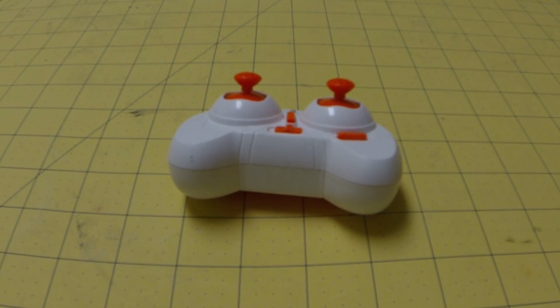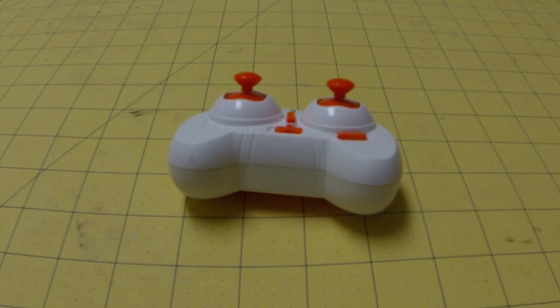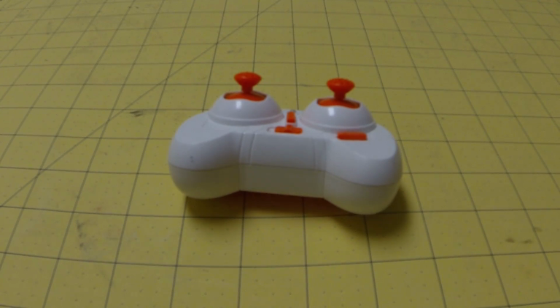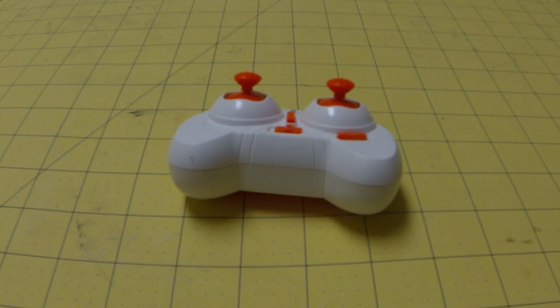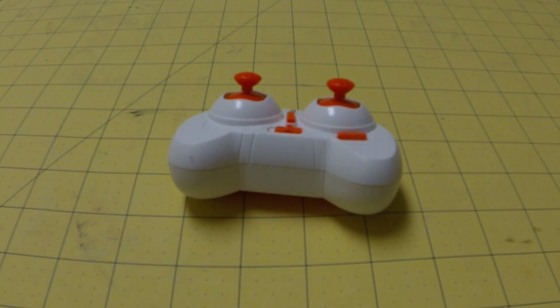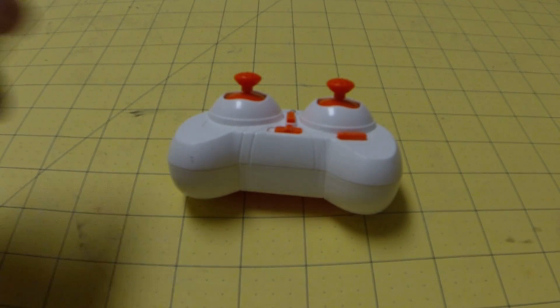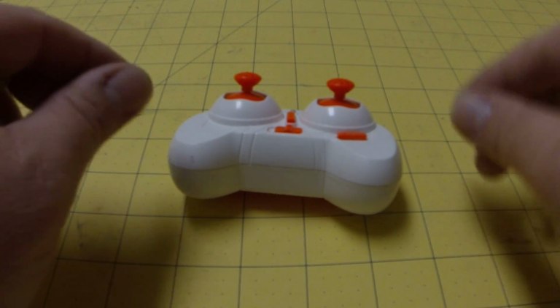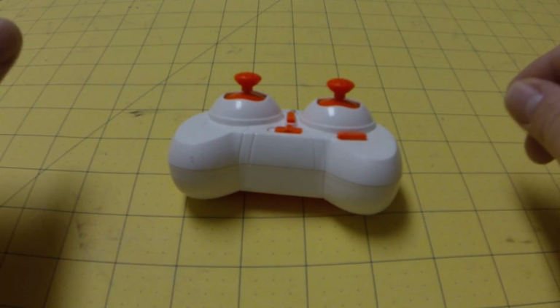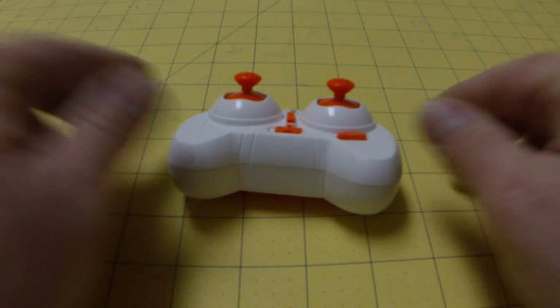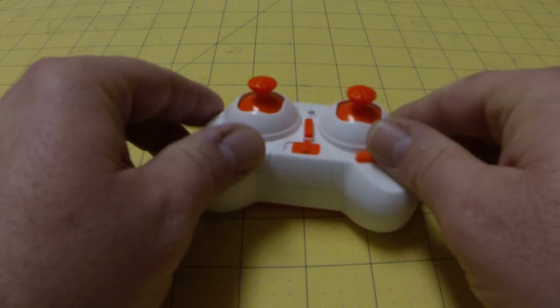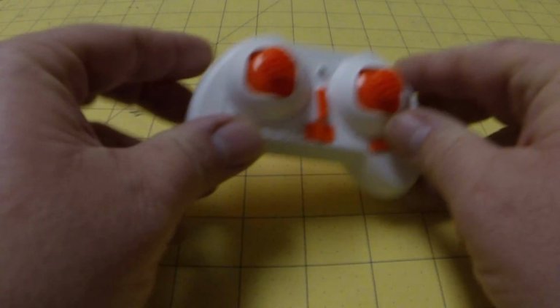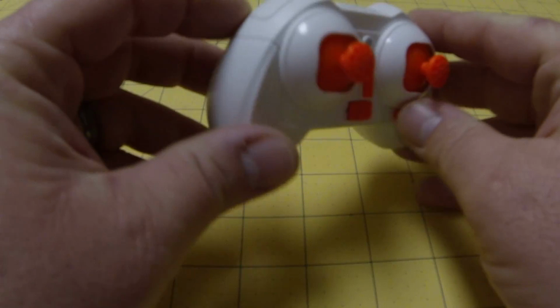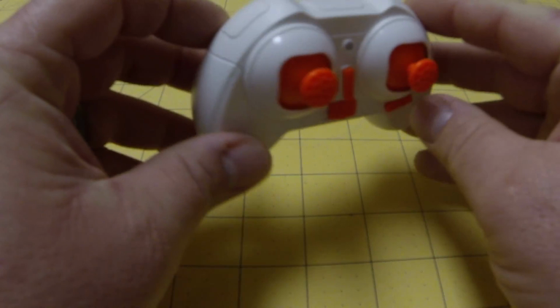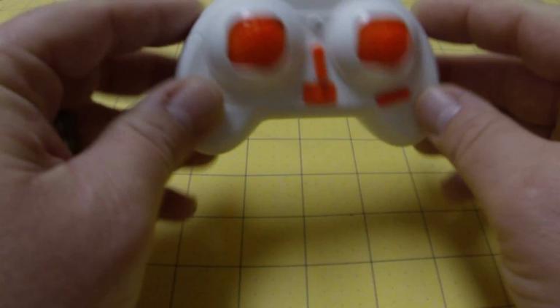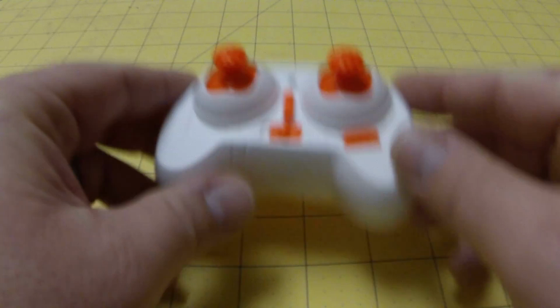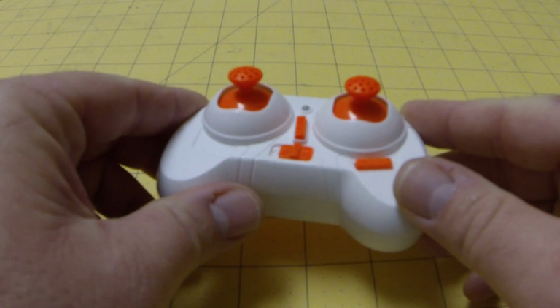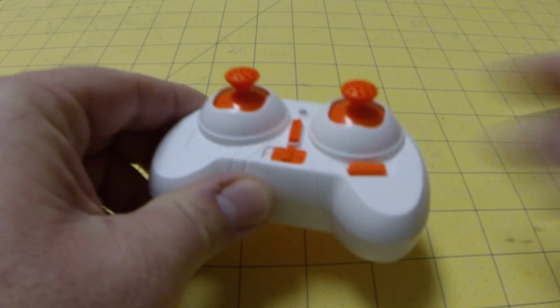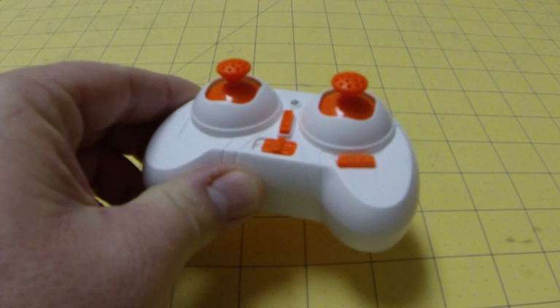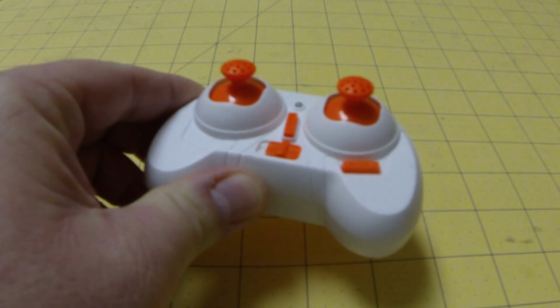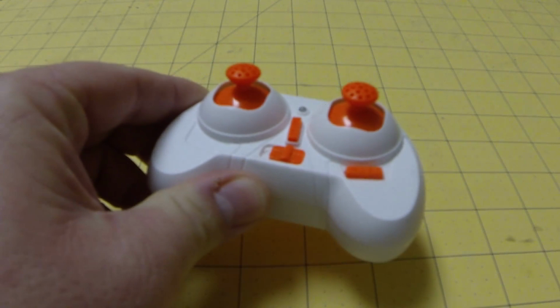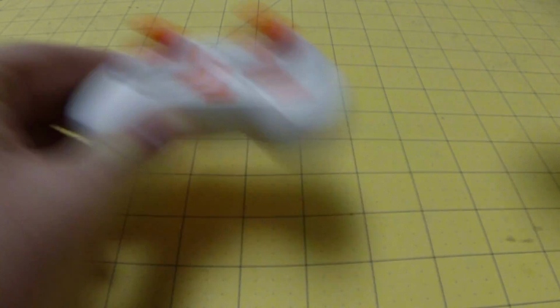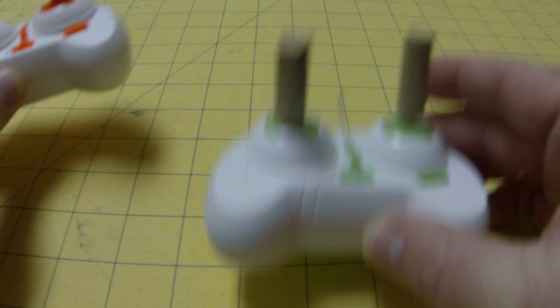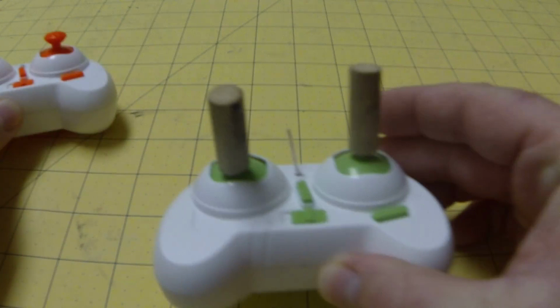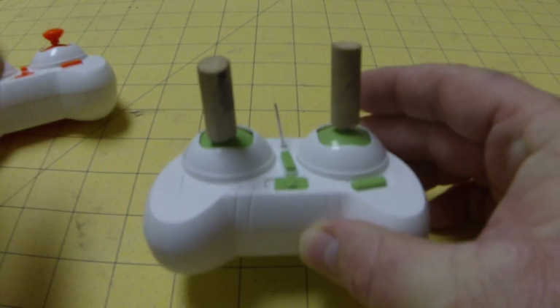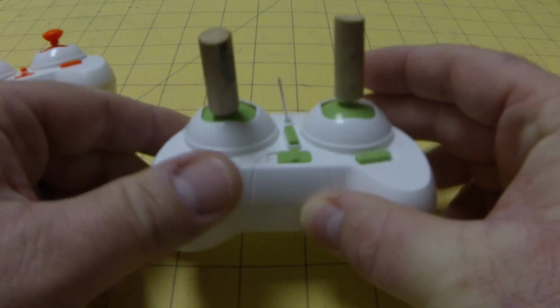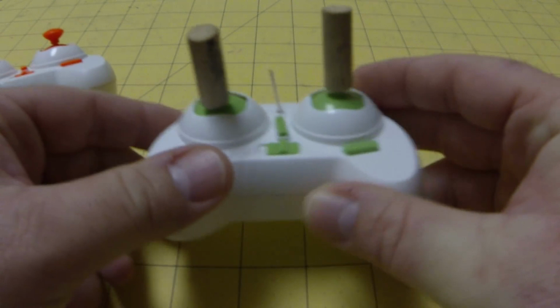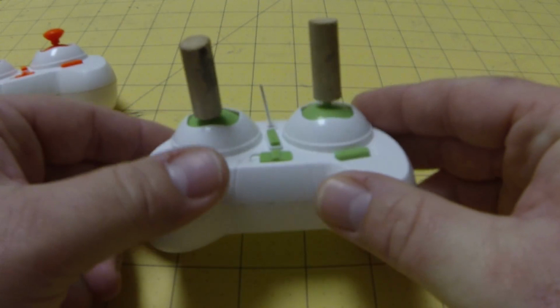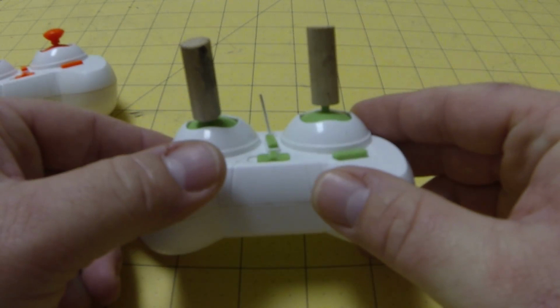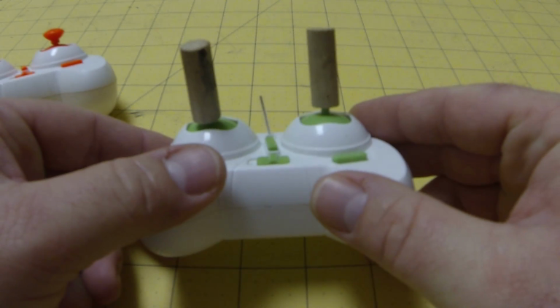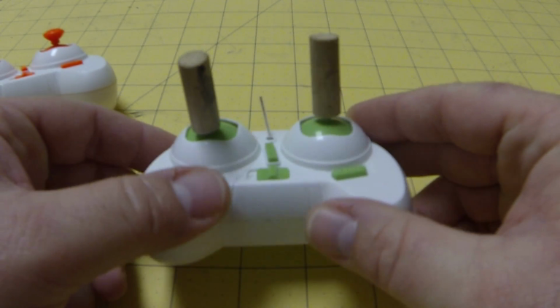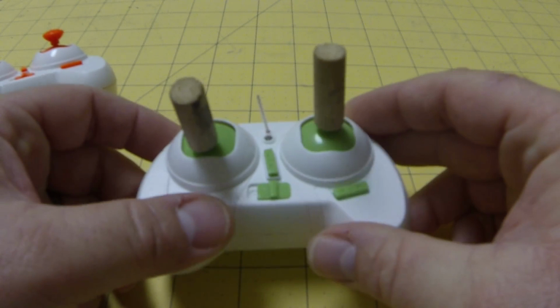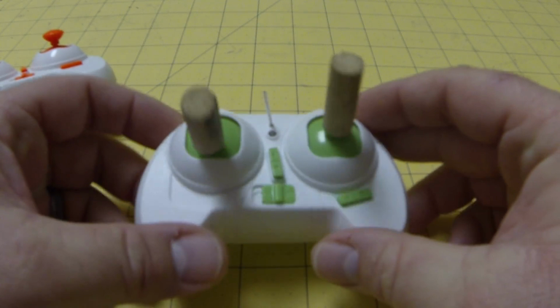This is the CX10 controller. I'm going to show you how, just real quick, to turn it into this here with extended sticks. It's actually quite easy.